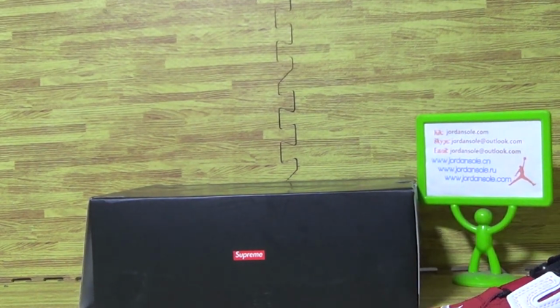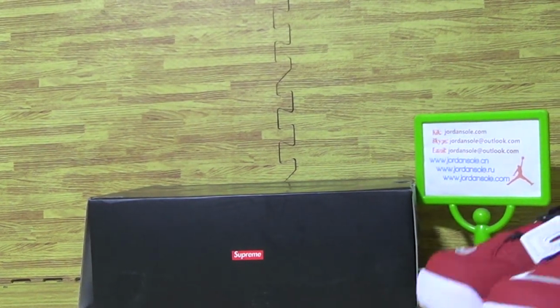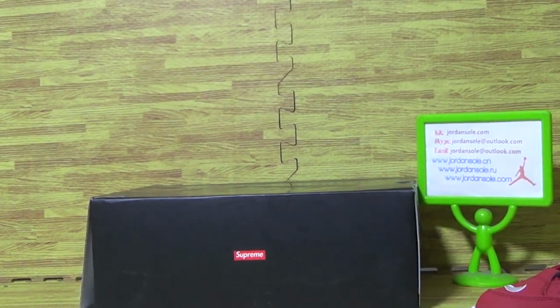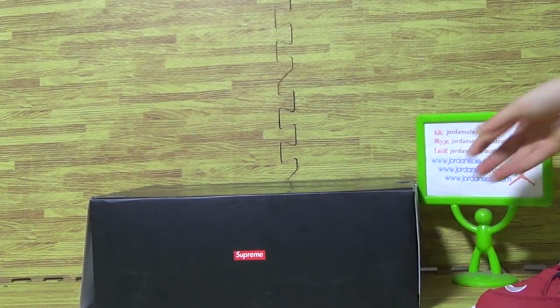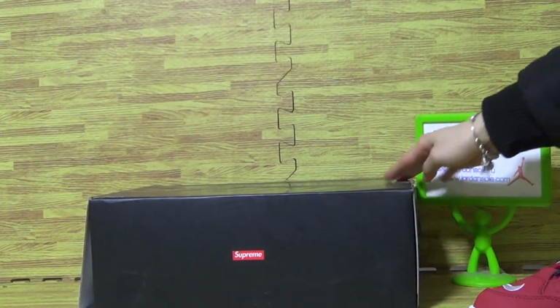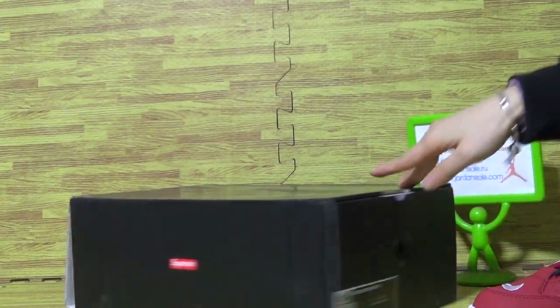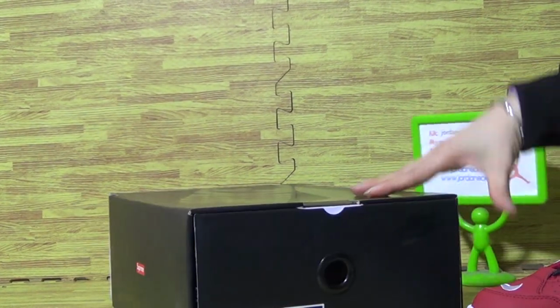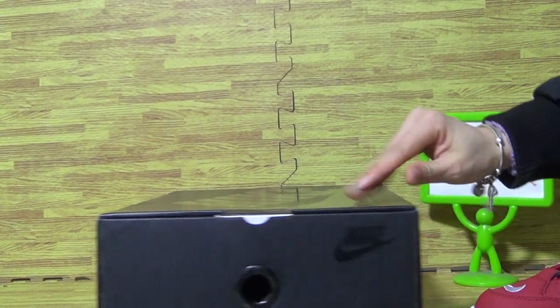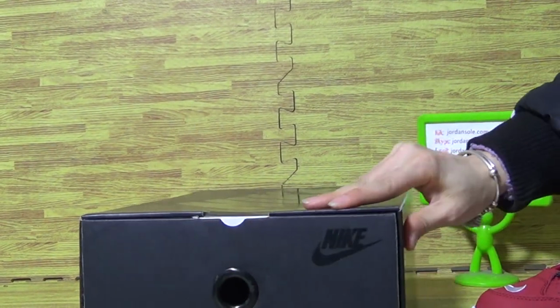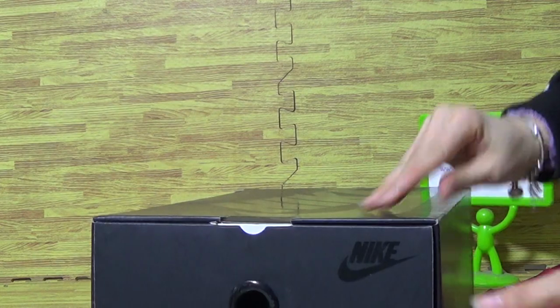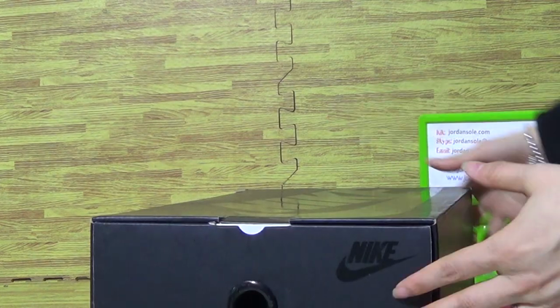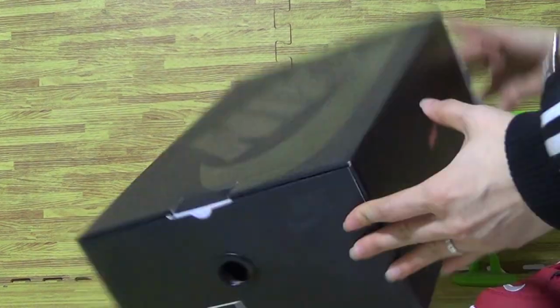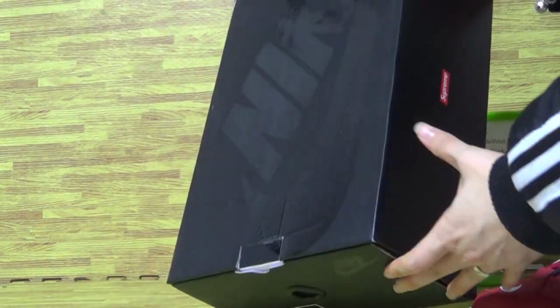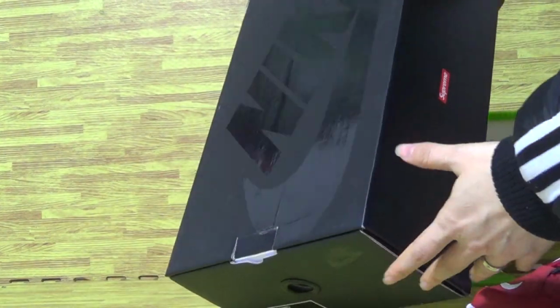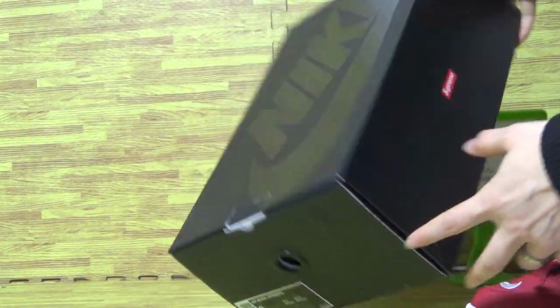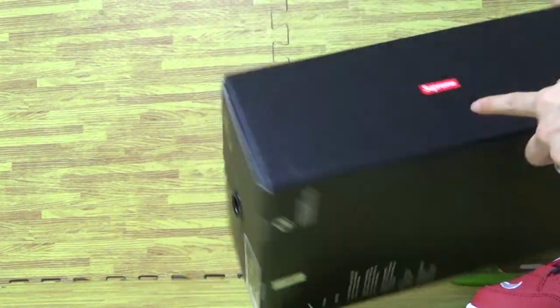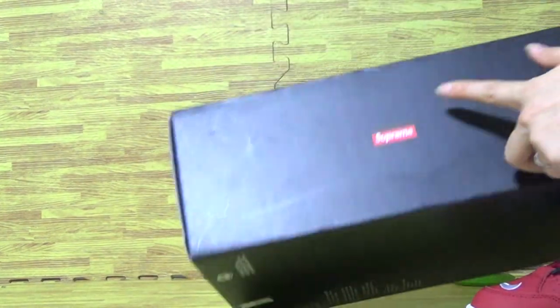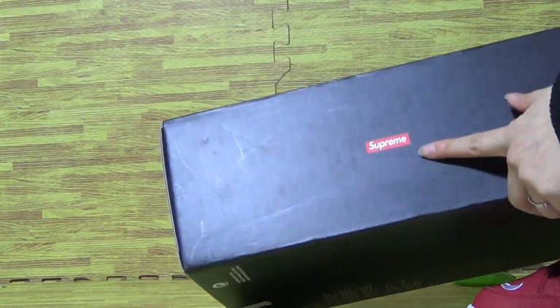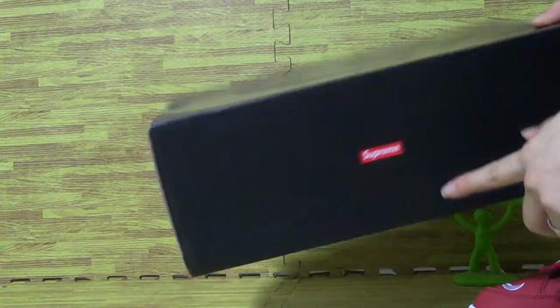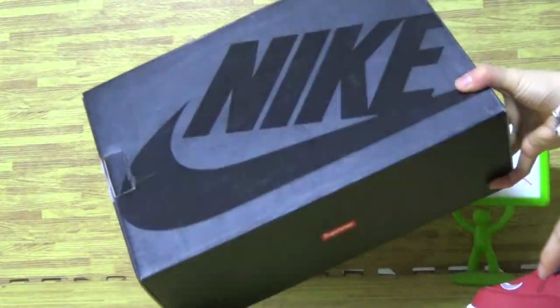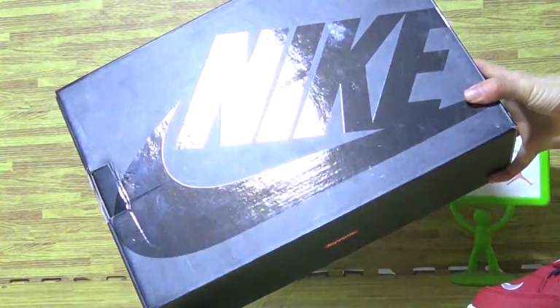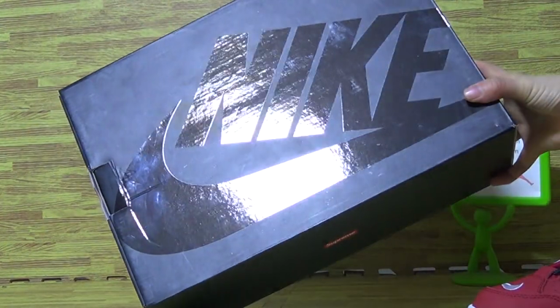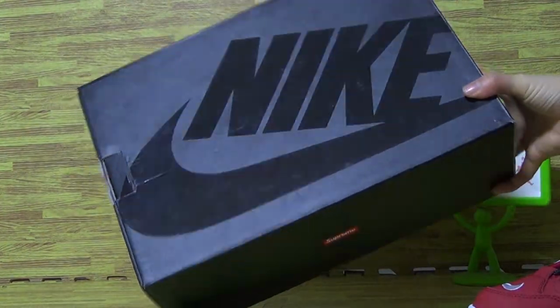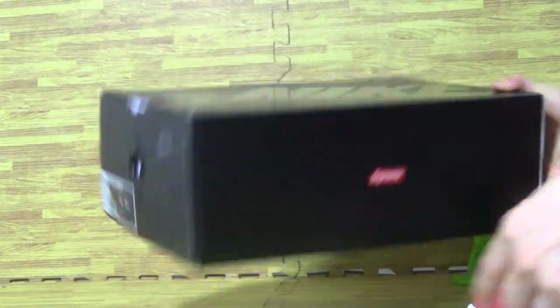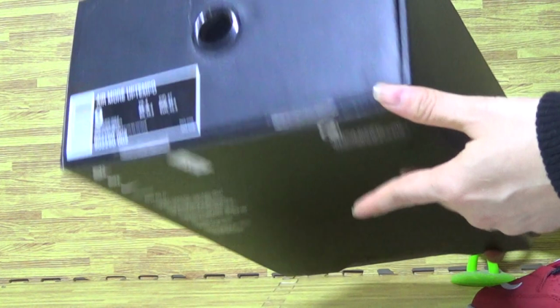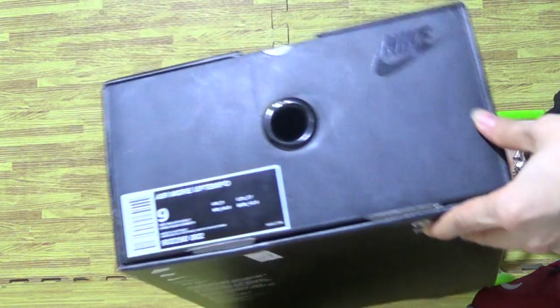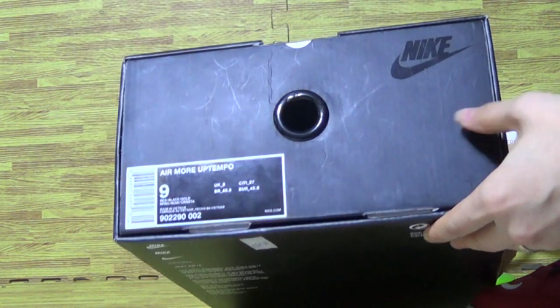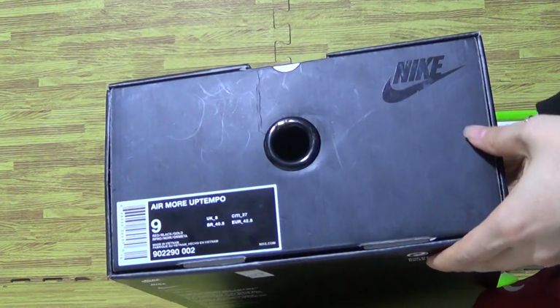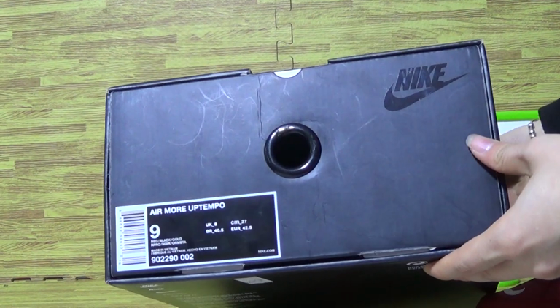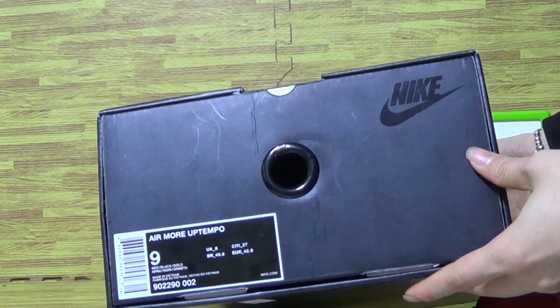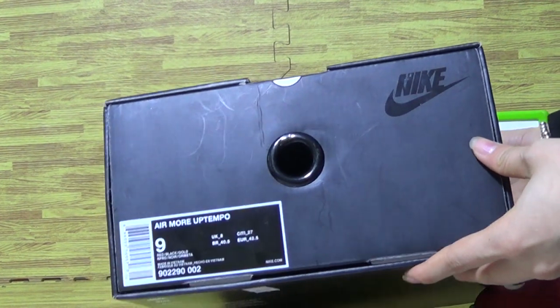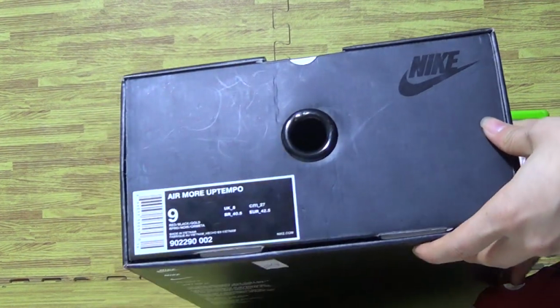Let's come to this box — it's a black box with Supreme and Nike branding. The tag says Nike.